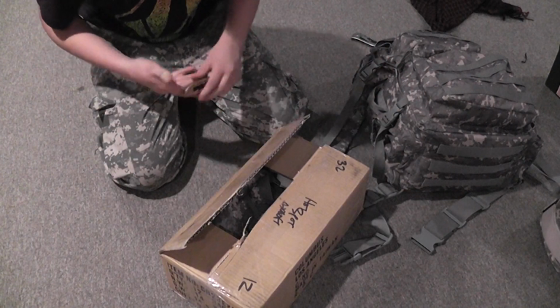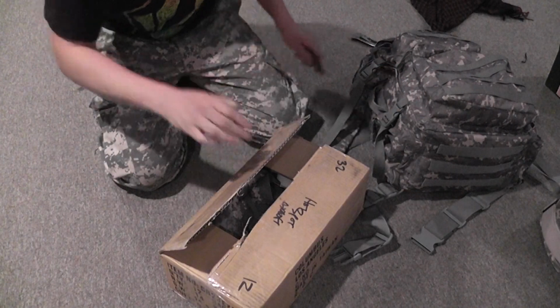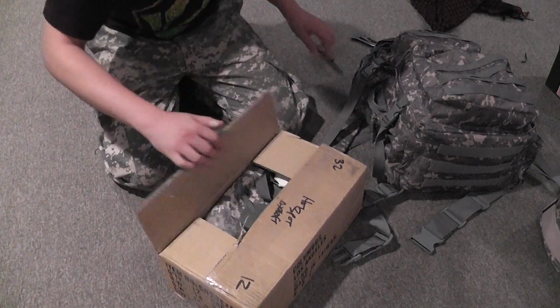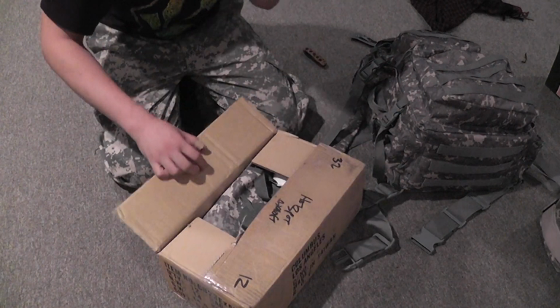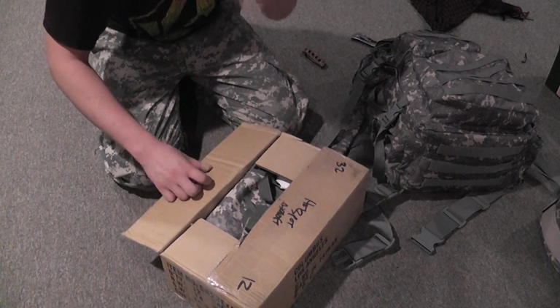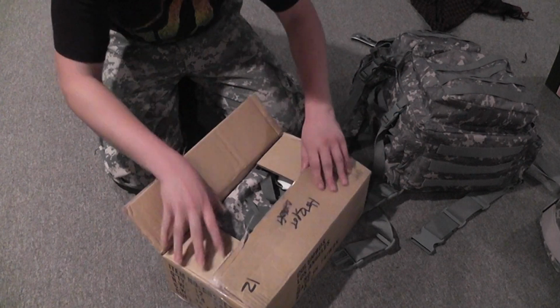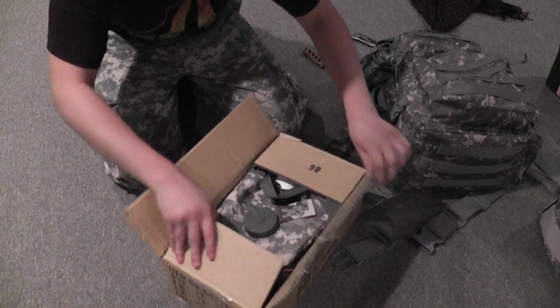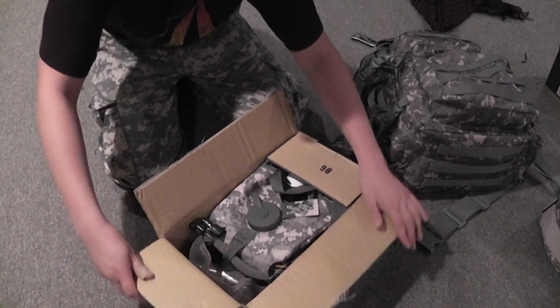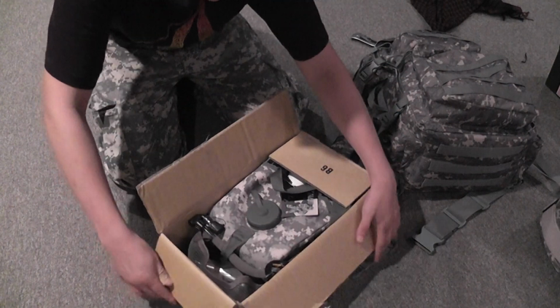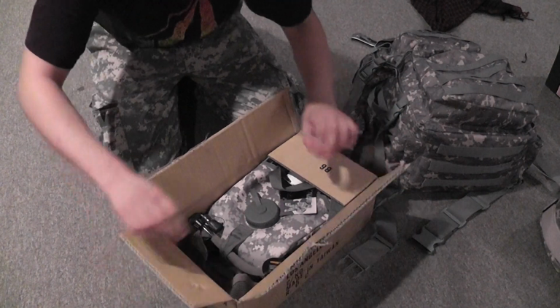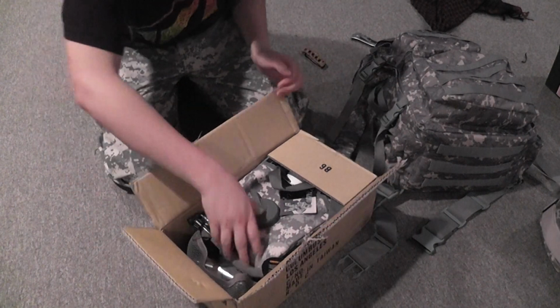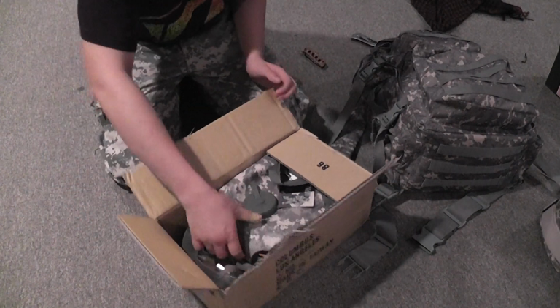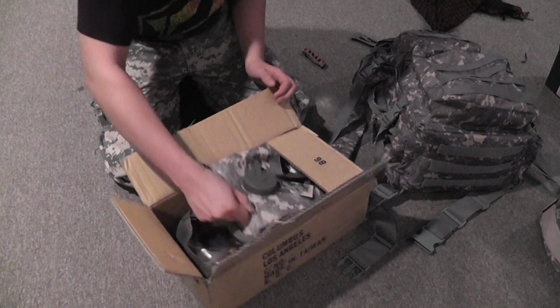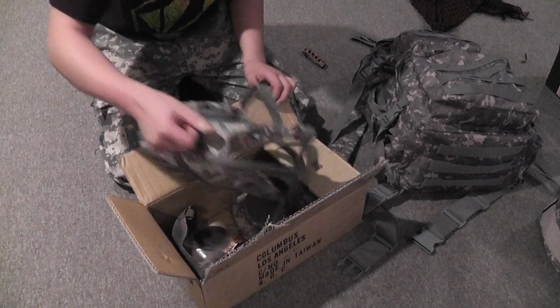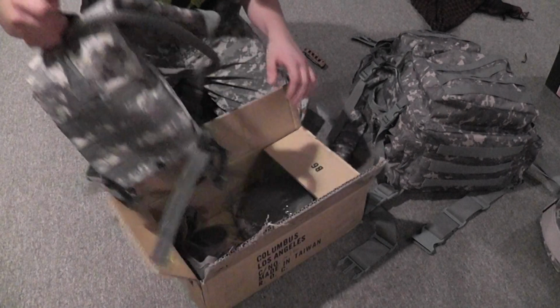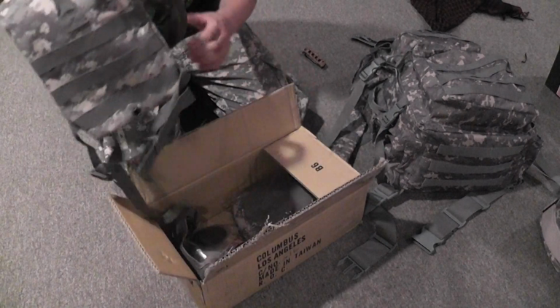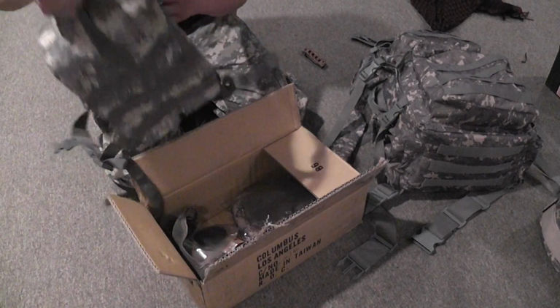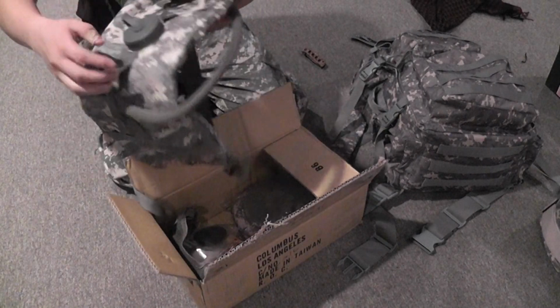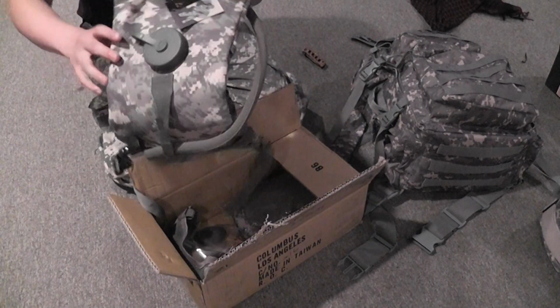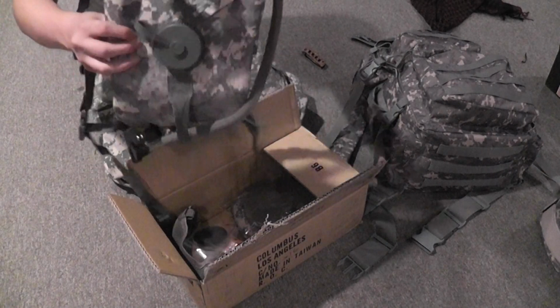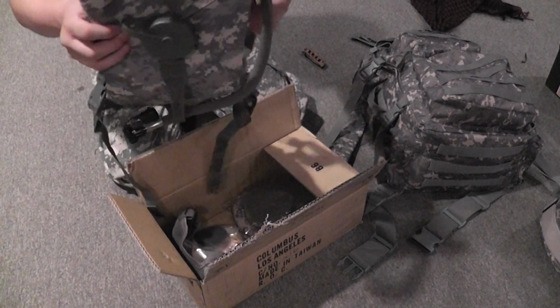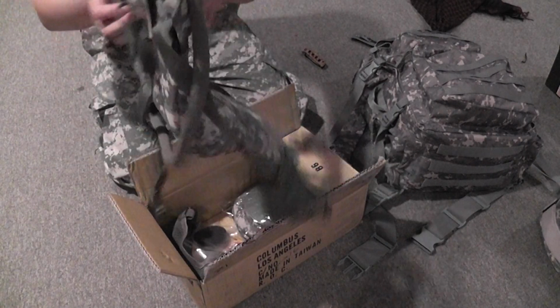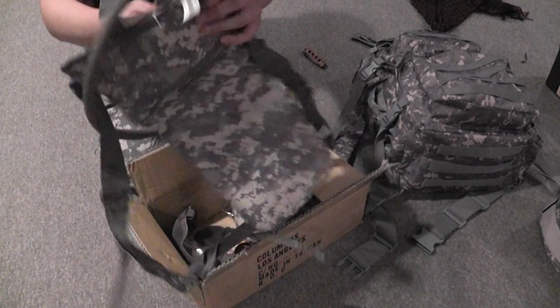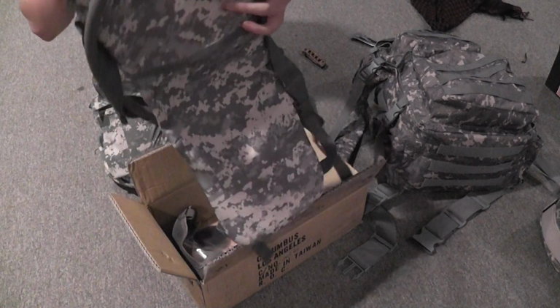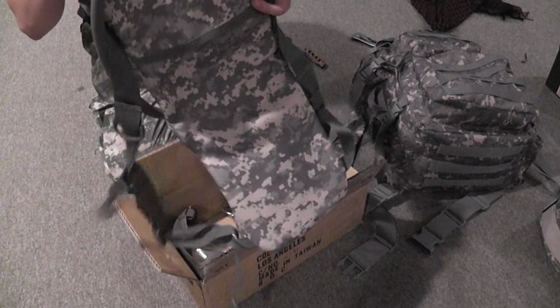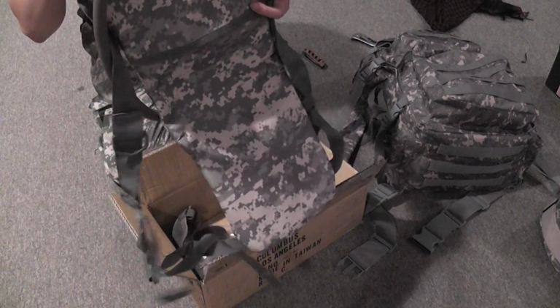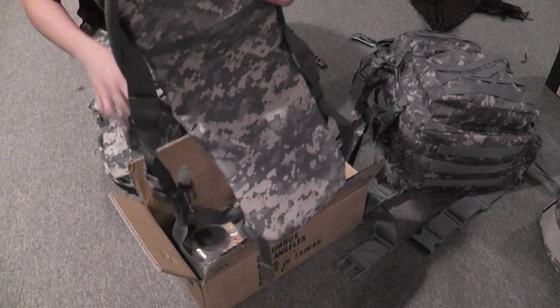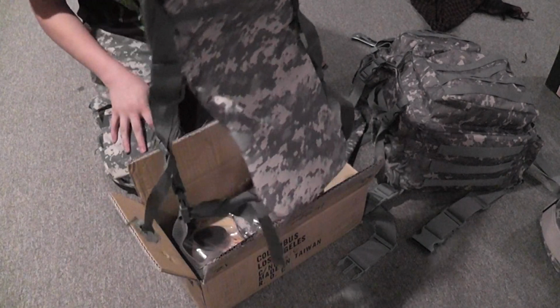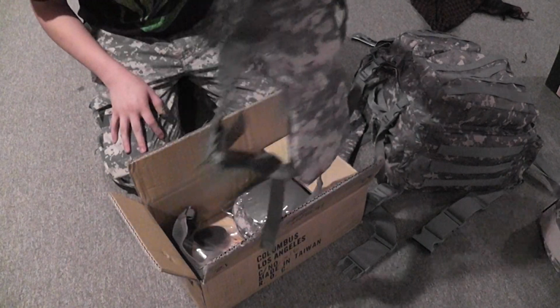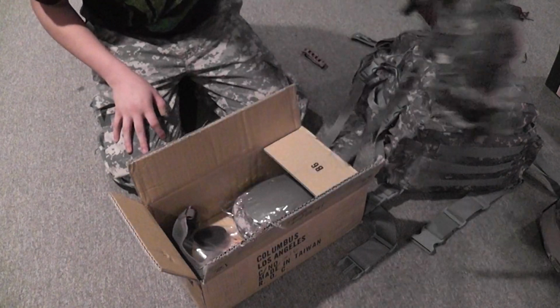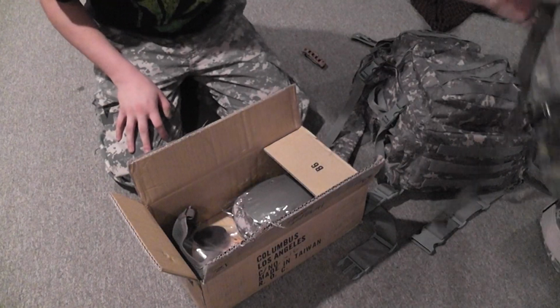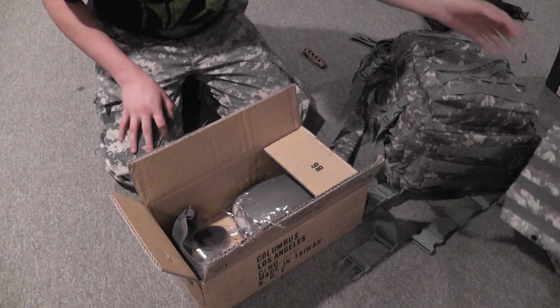First off, we have the Rothko hydration carrier. I will be using this with my games.